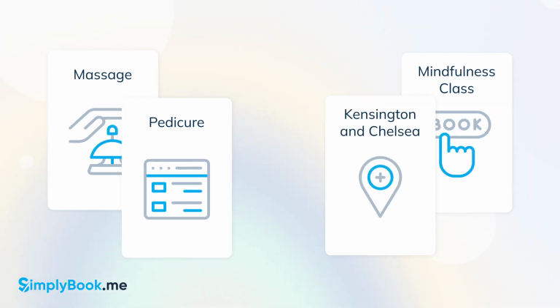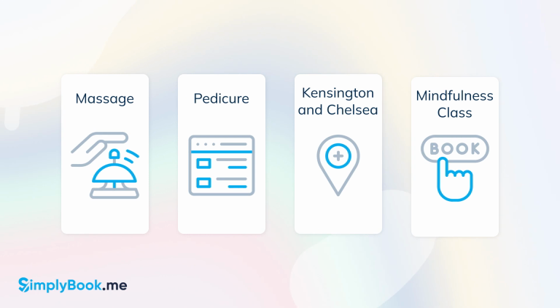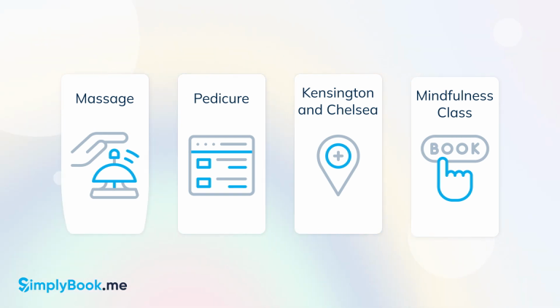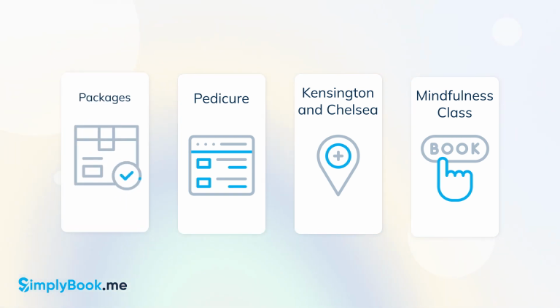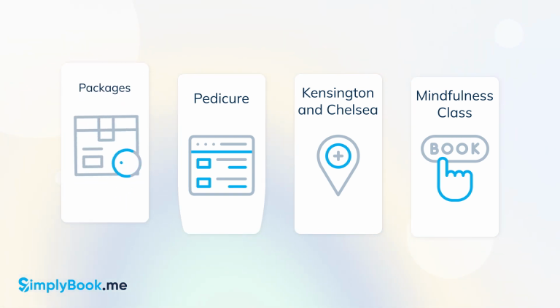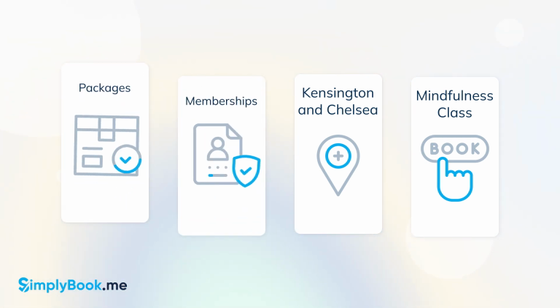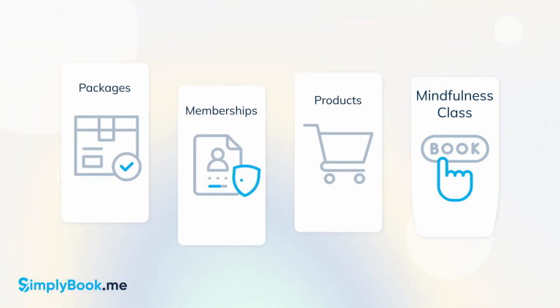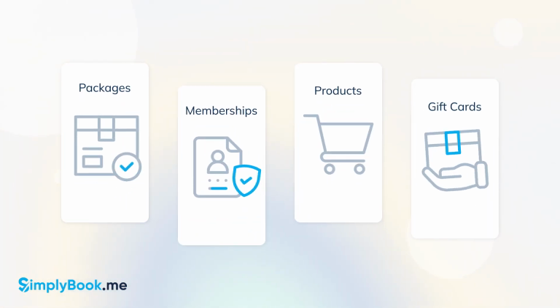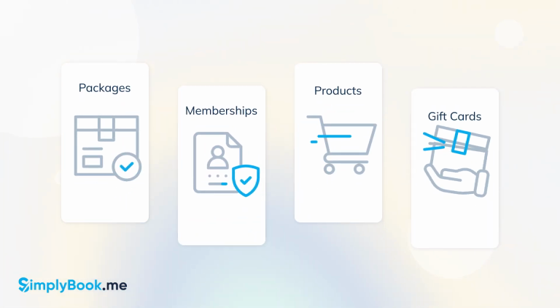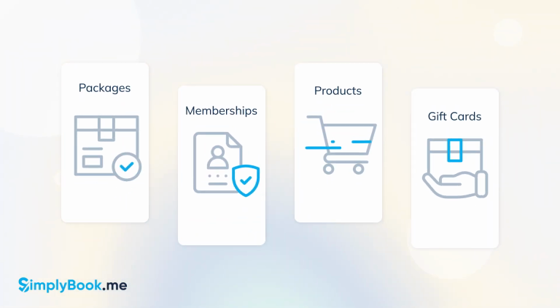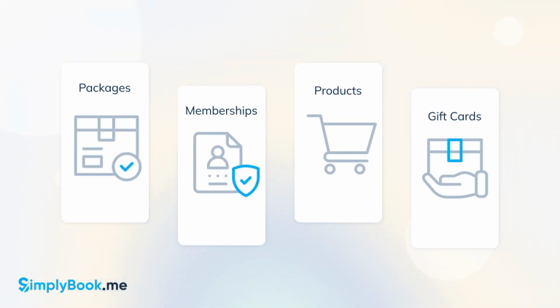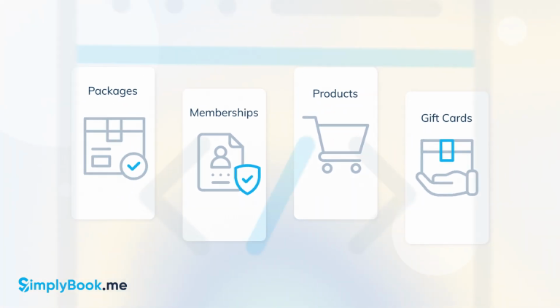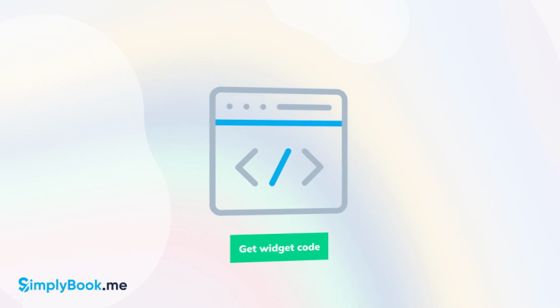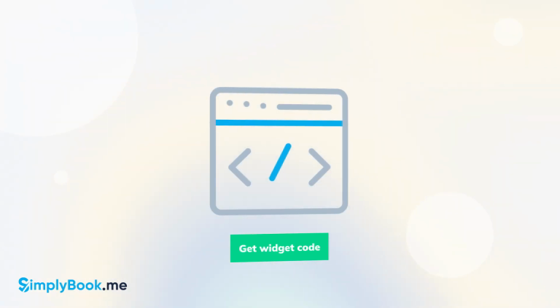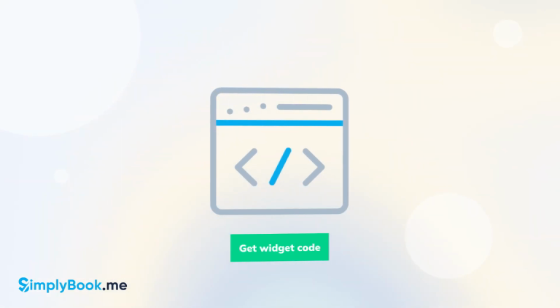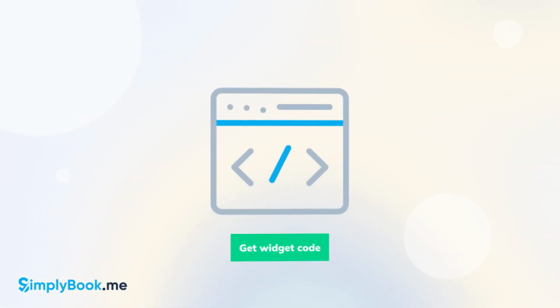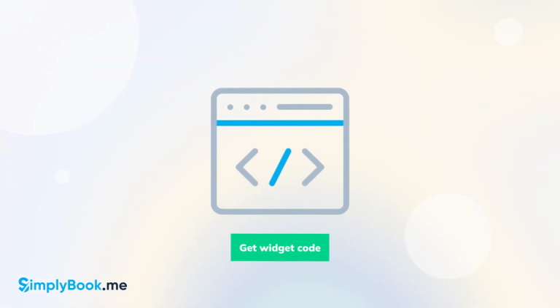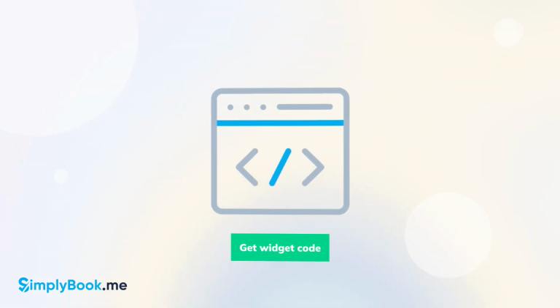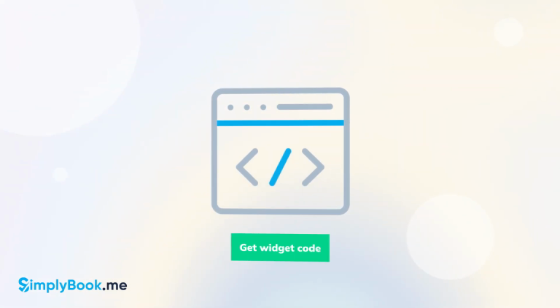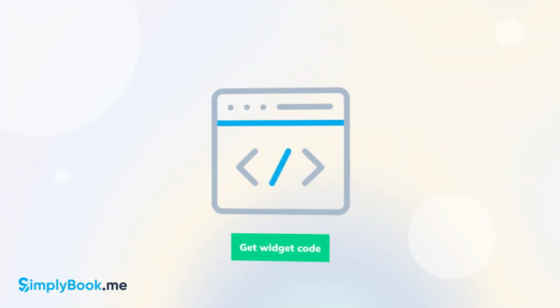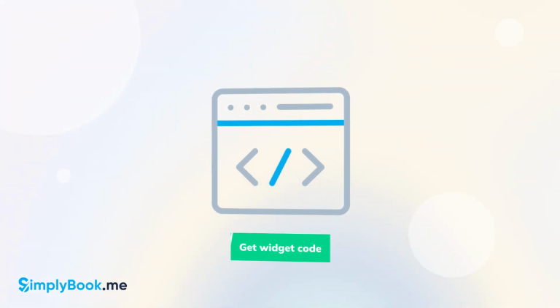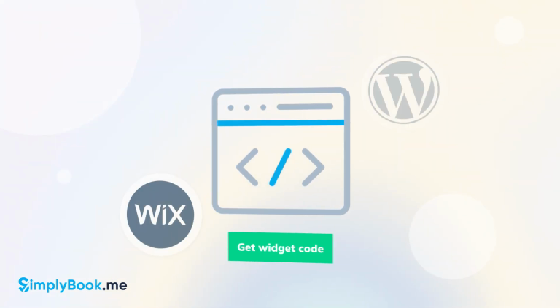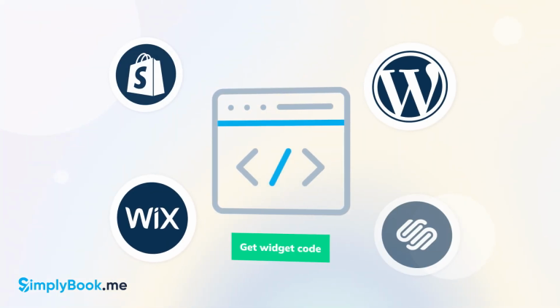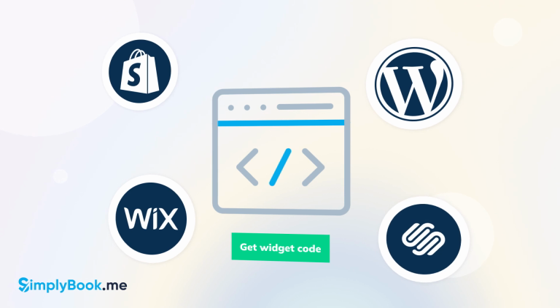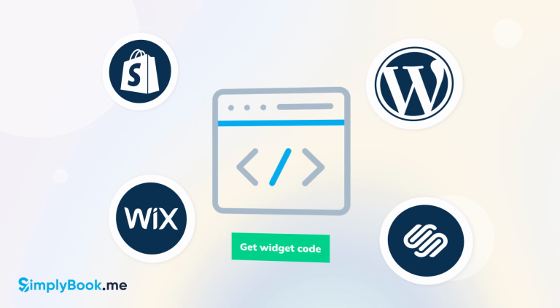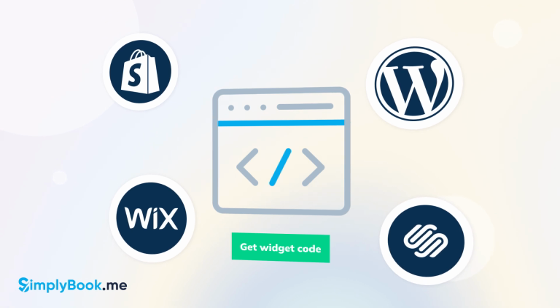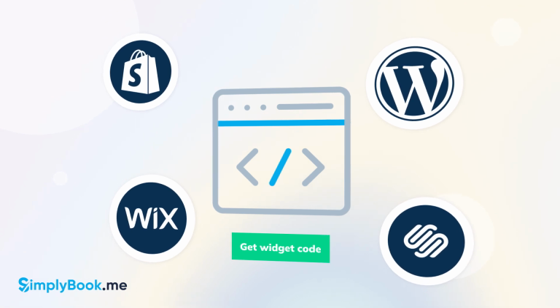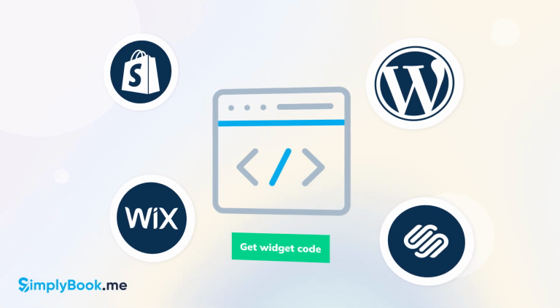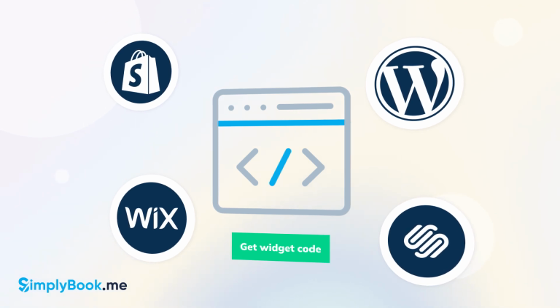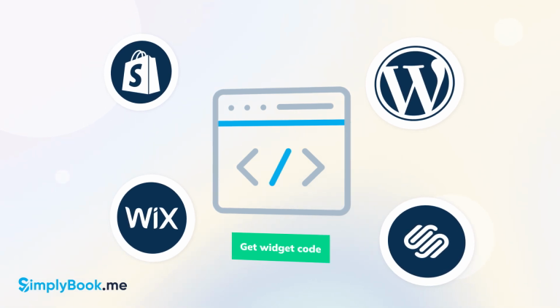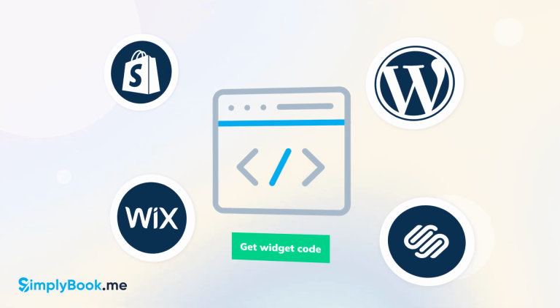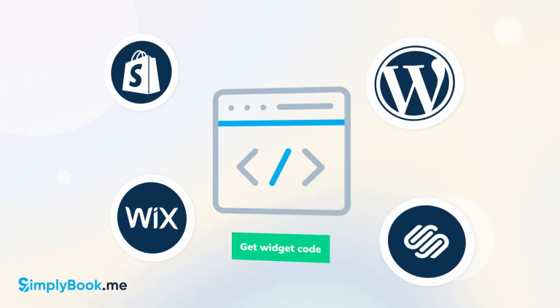Use widgets to sell packages, memberships, products, and gift cards. Simply generate the HTML code using the desired options, add it to the body of your website, and voila — your clients can book with you without leaving your website.